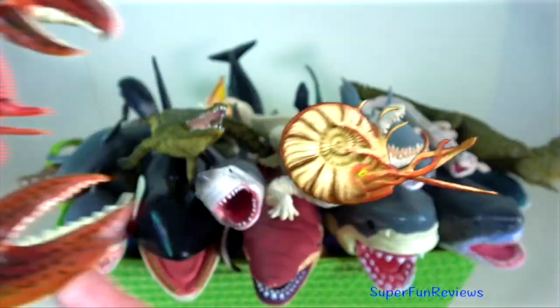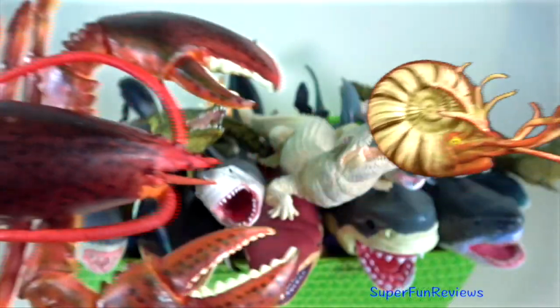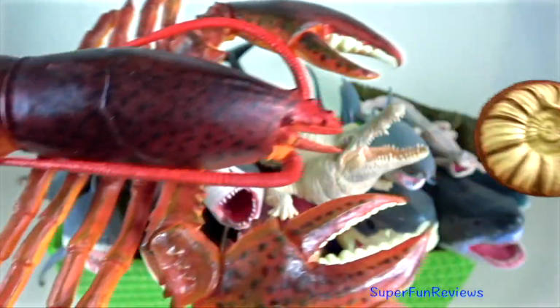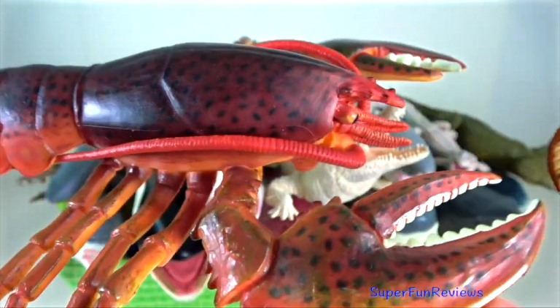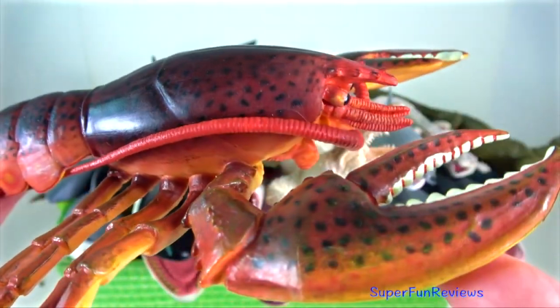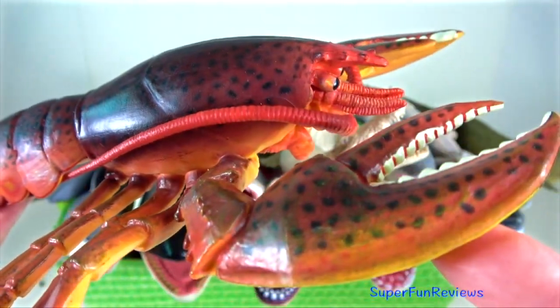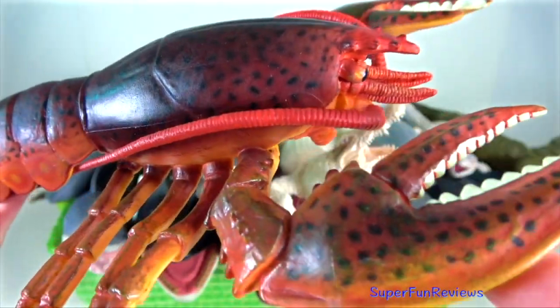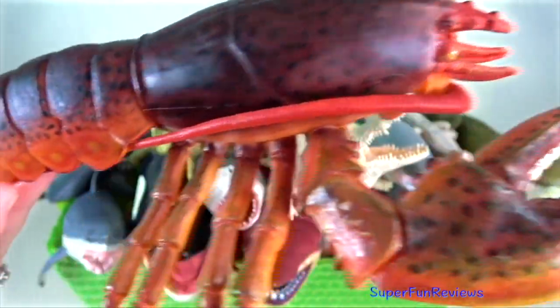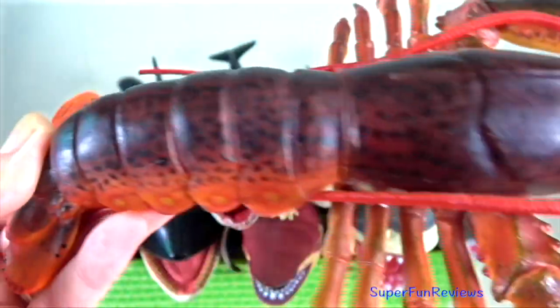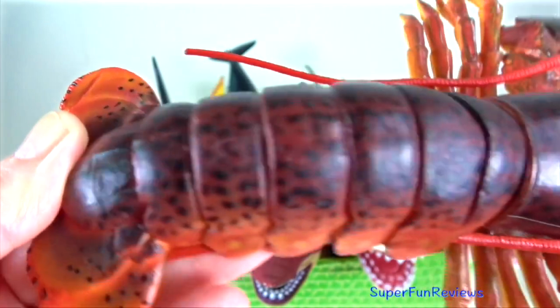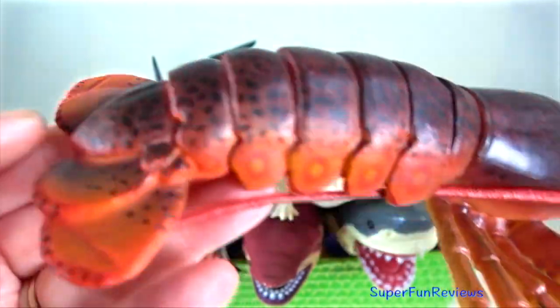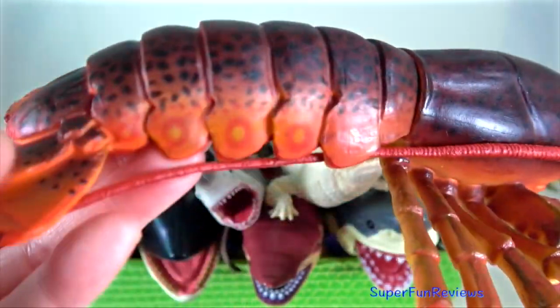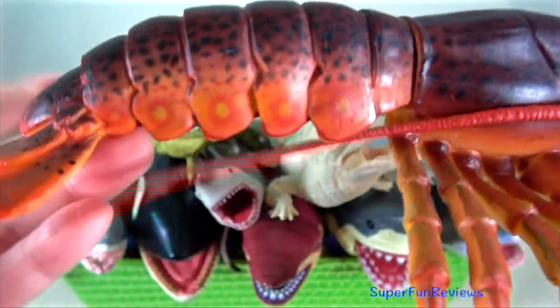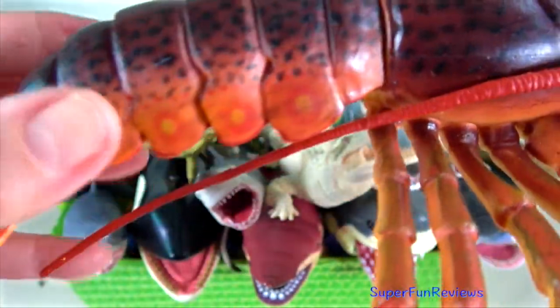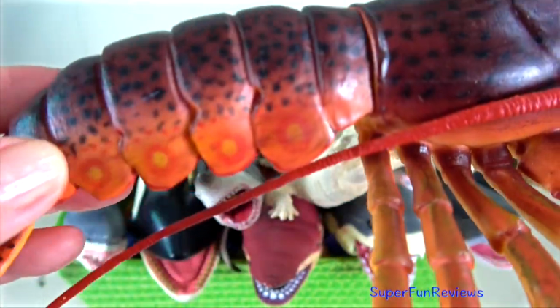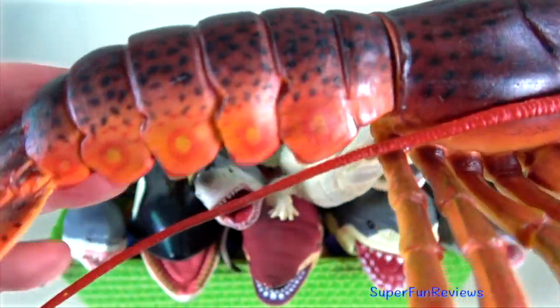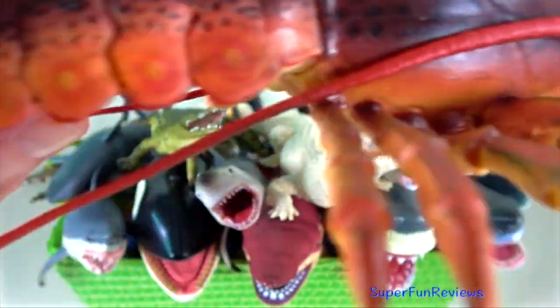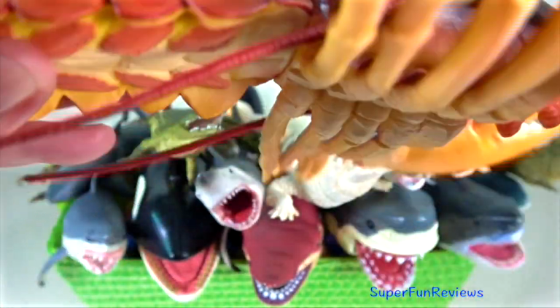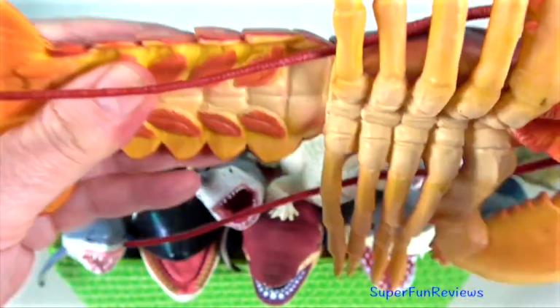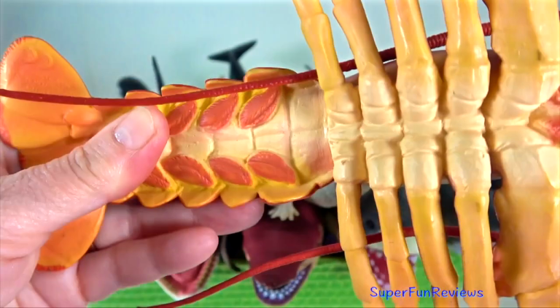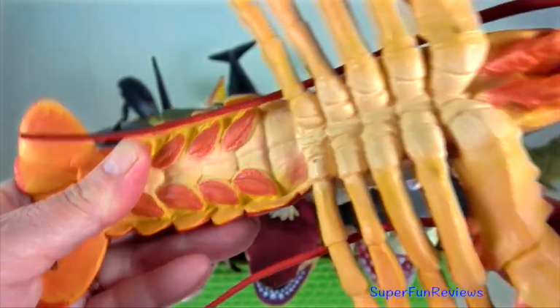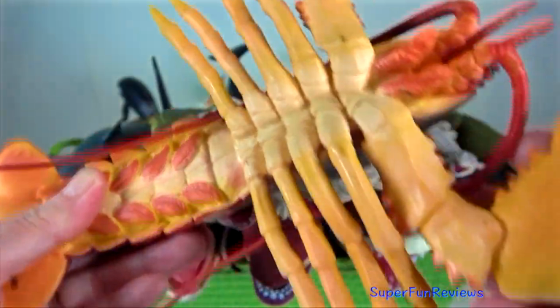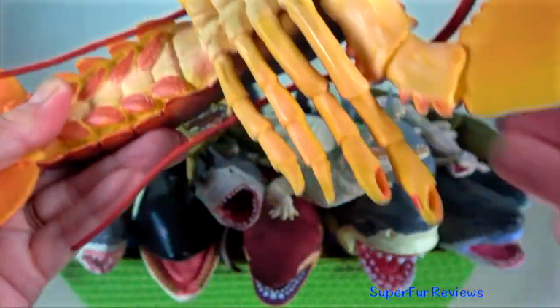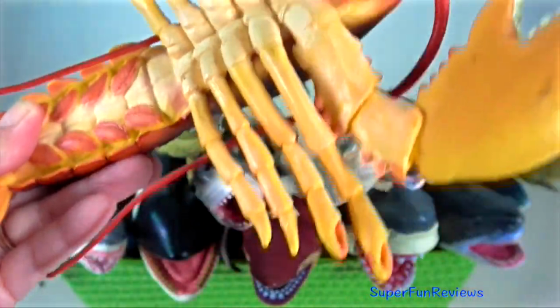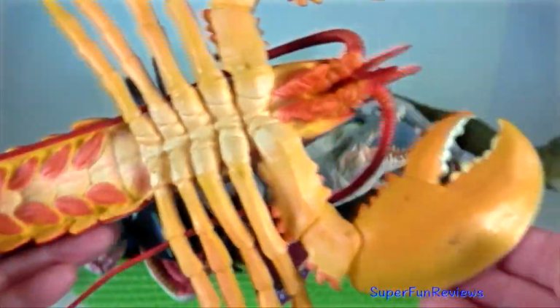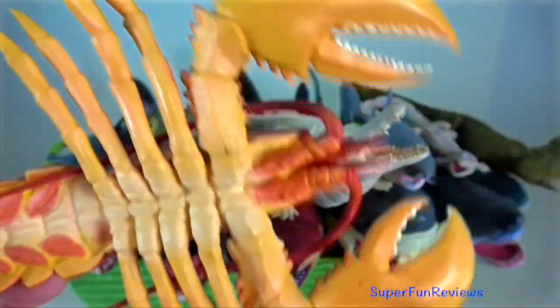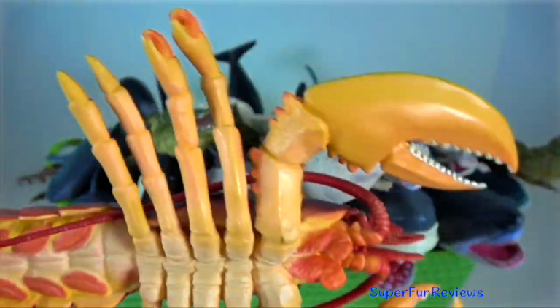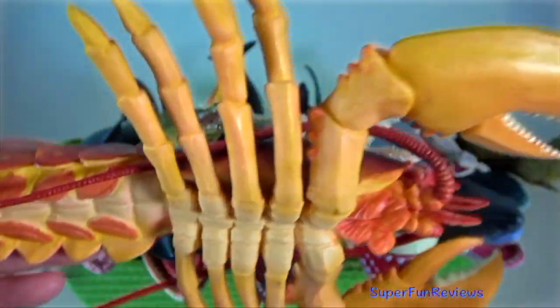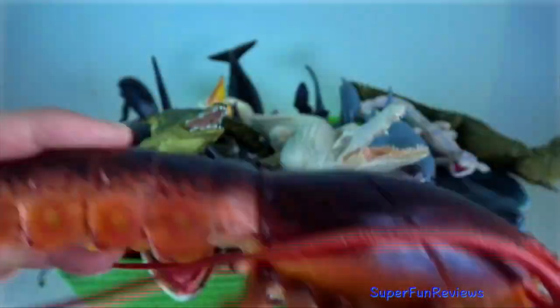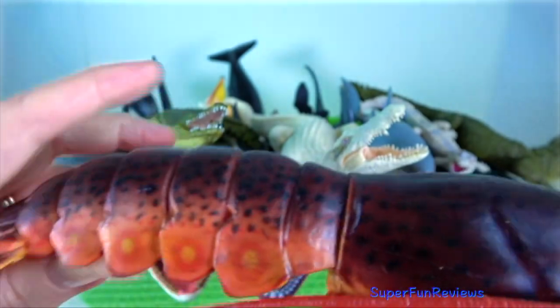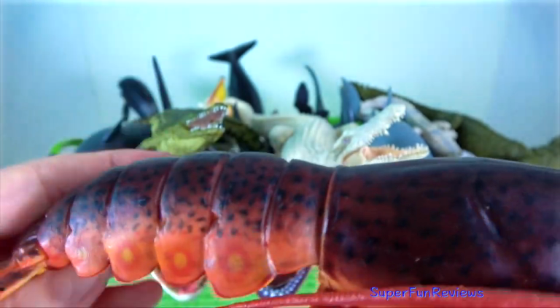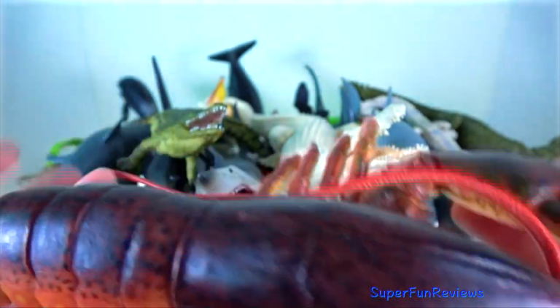Clawed lobster — they are invertebrates with a hard protective exoskeleton. Like most arthropods, lobsters must shed to grow, which does leave them vulnerable to predators.